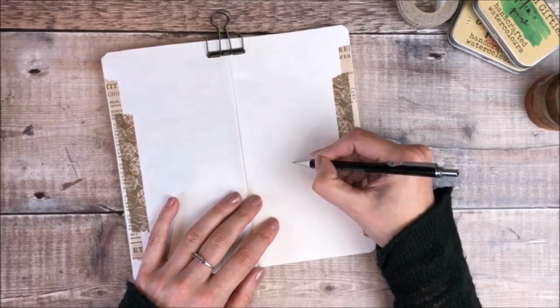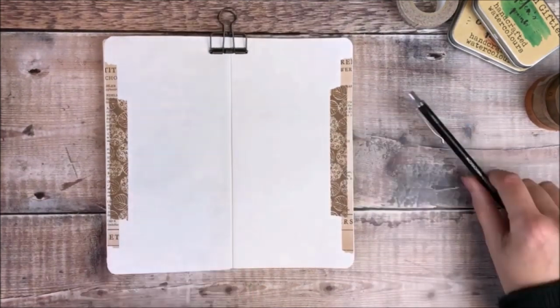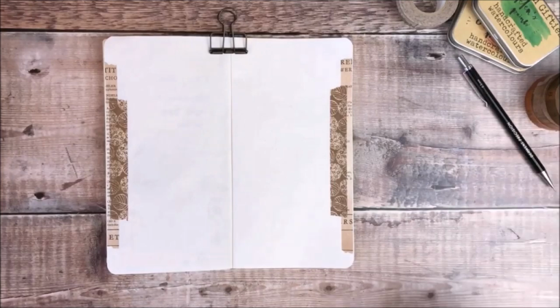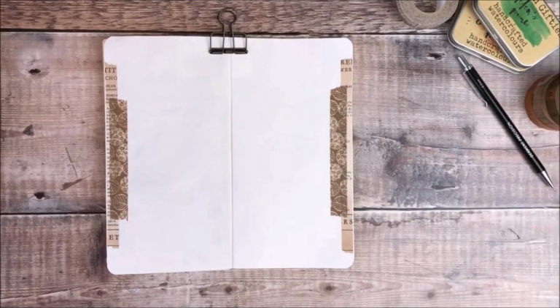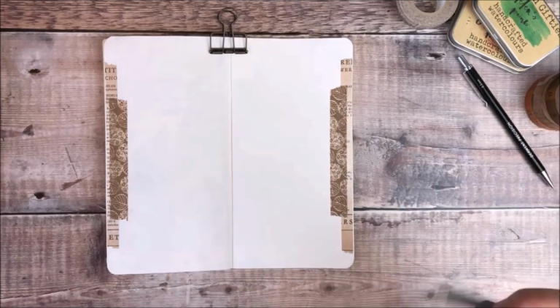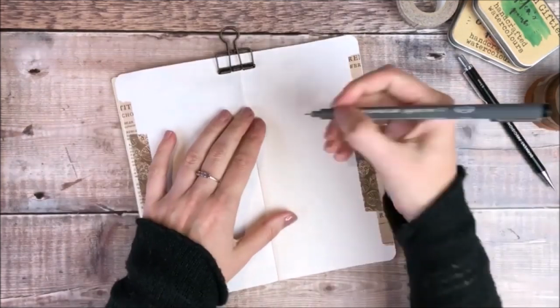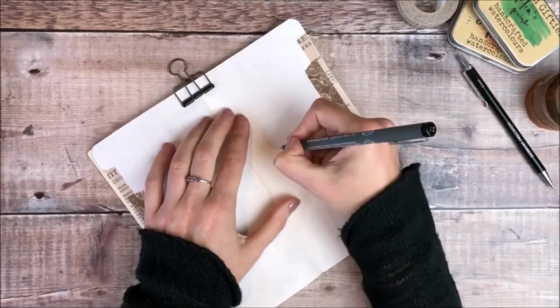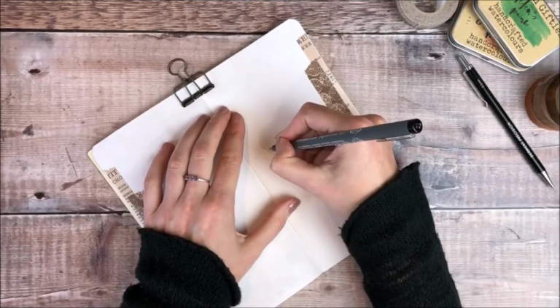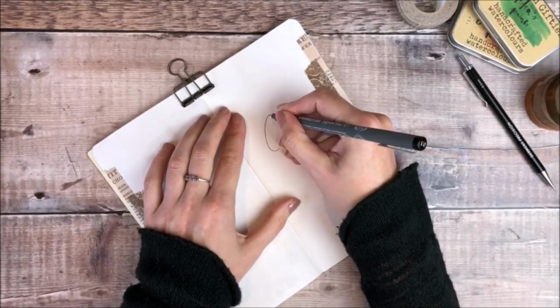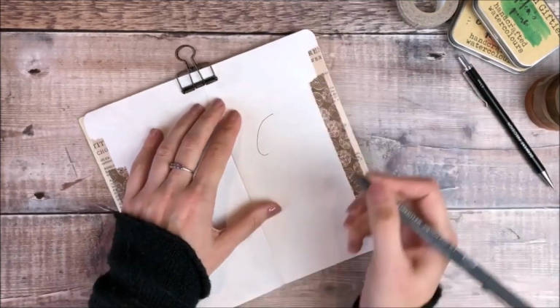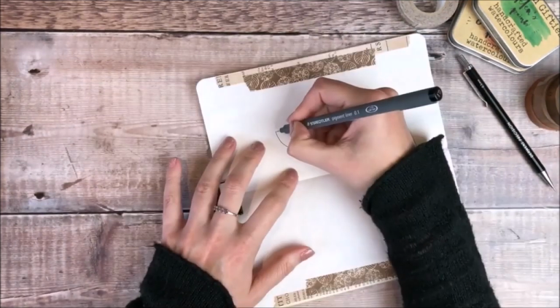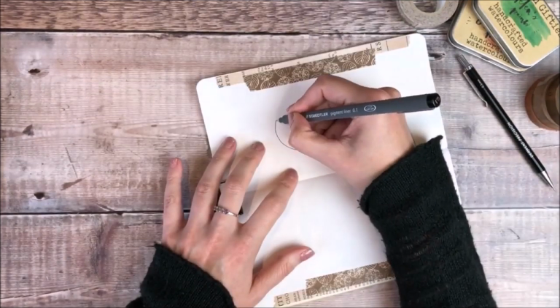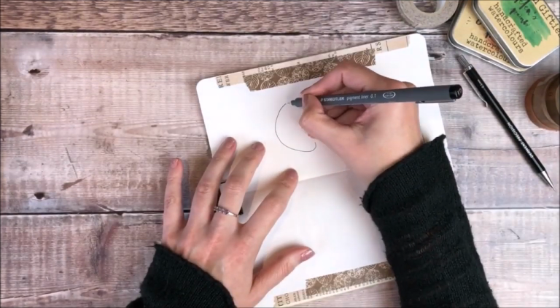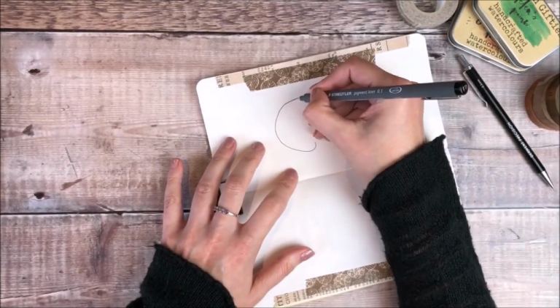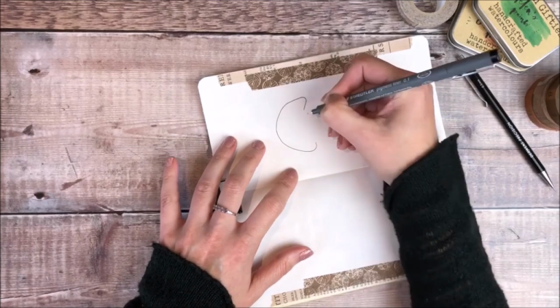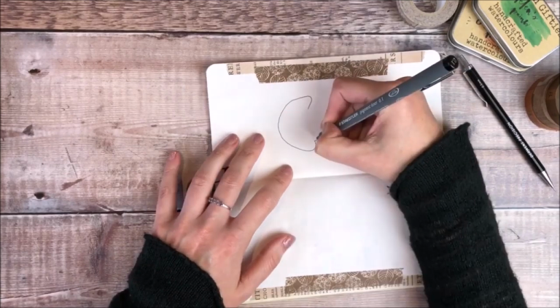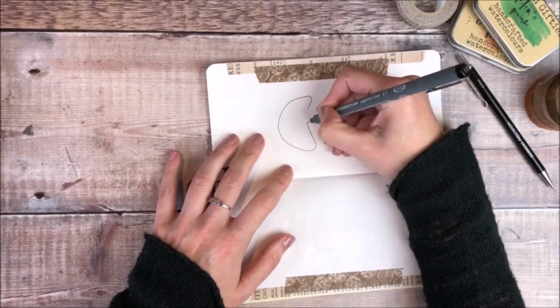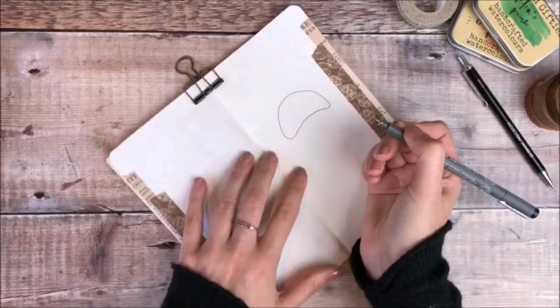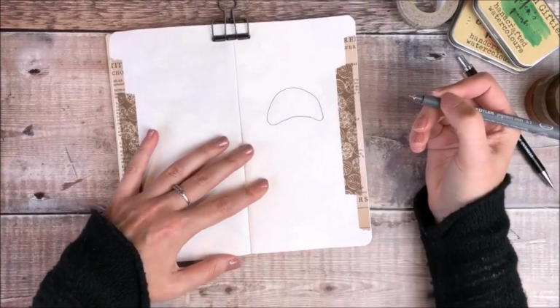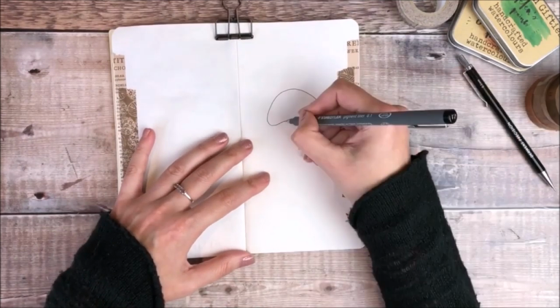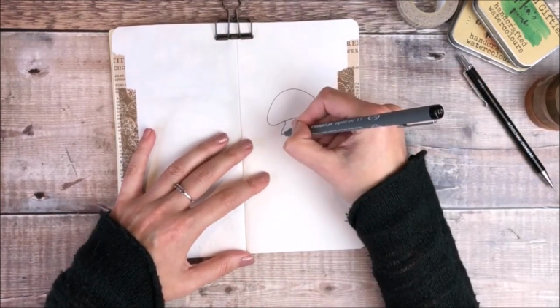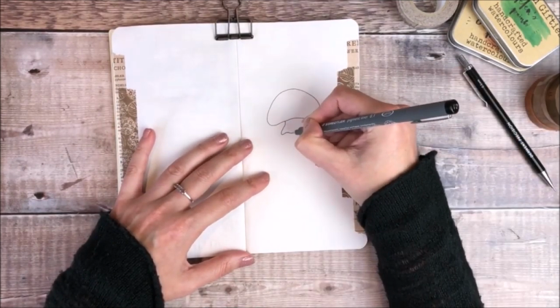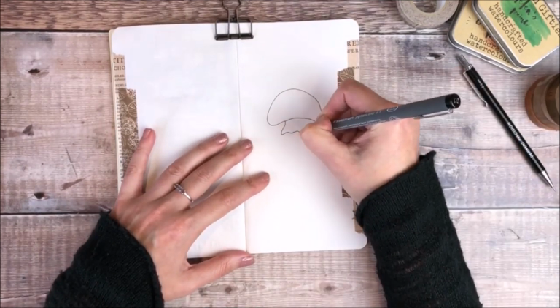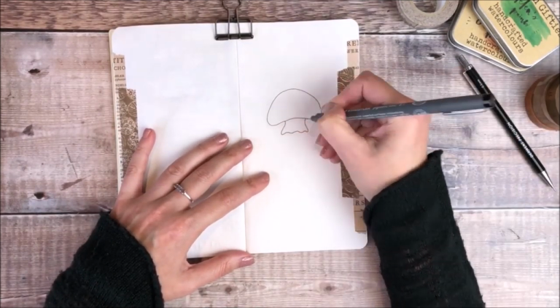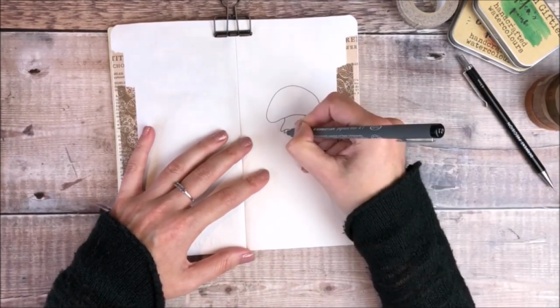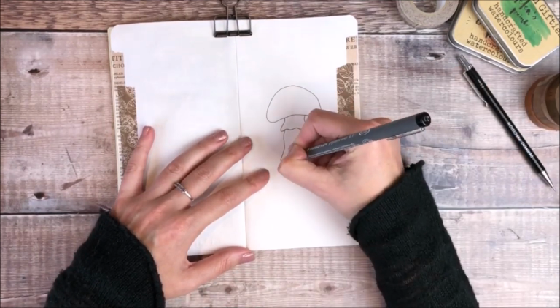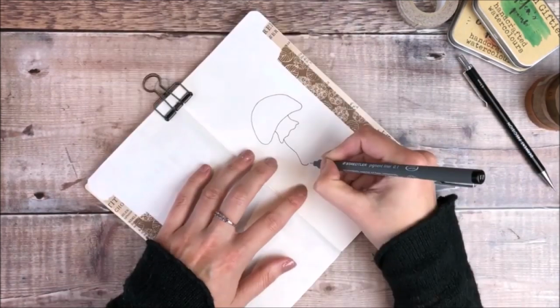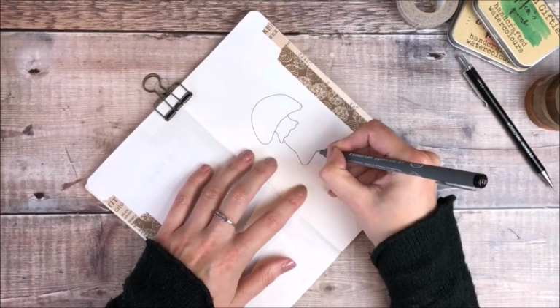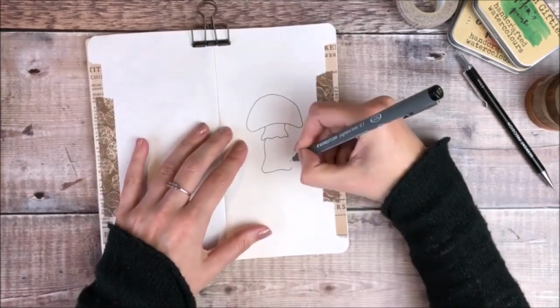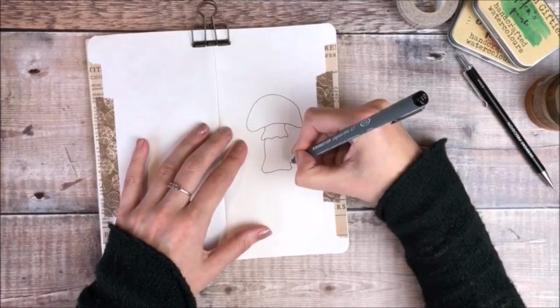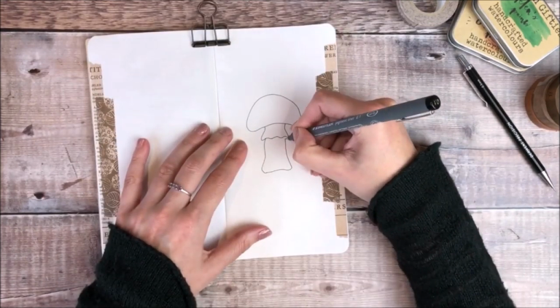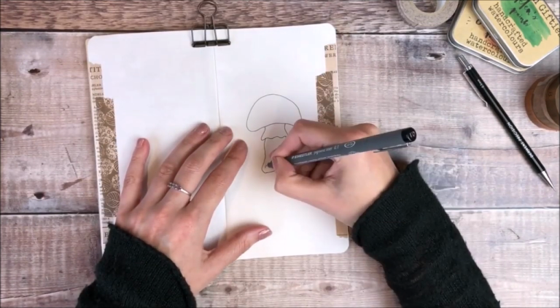The next thing I'm doing is lightly sketching in a mushroom shape and I'm using a Derwent Precision Pencil. On our dog walks I'm seeing lots of mushrooms around at the moment so that definitely inspired these pages. And I'm now inking over the top of that using a black Staedtler pigment liner.